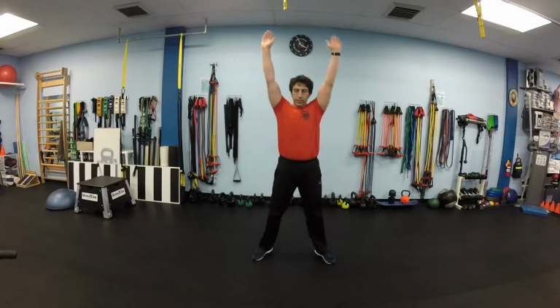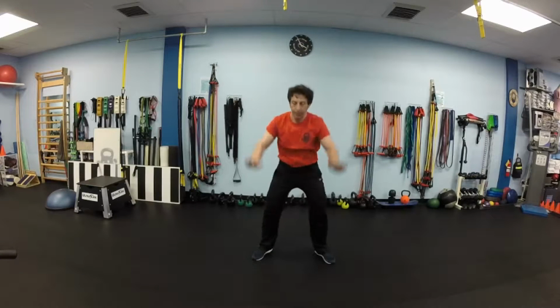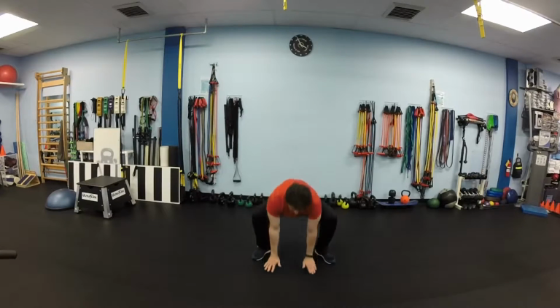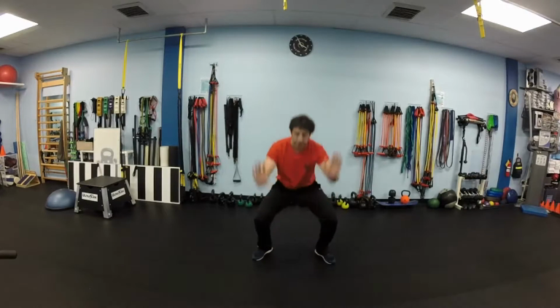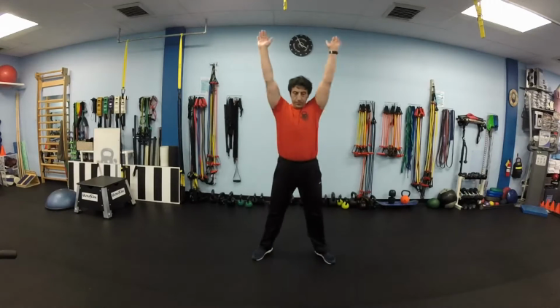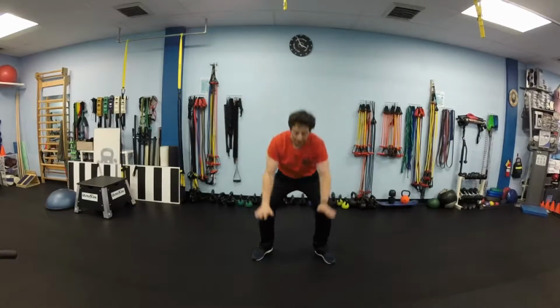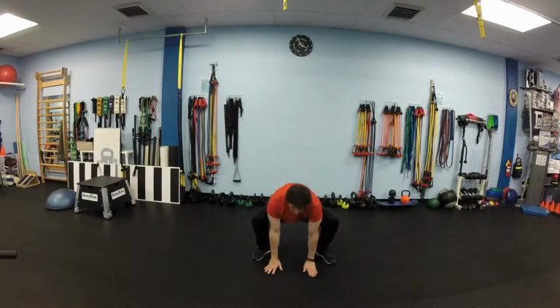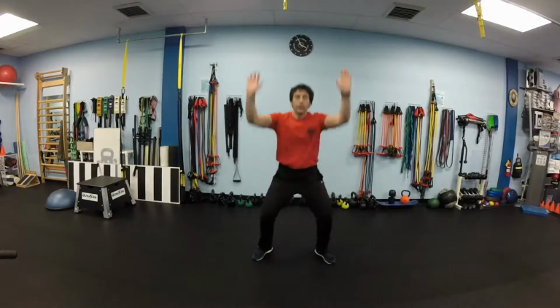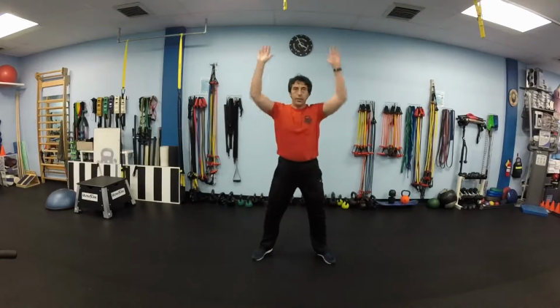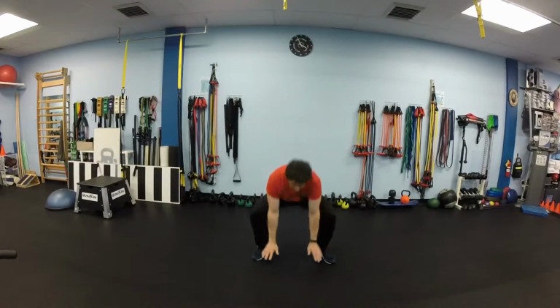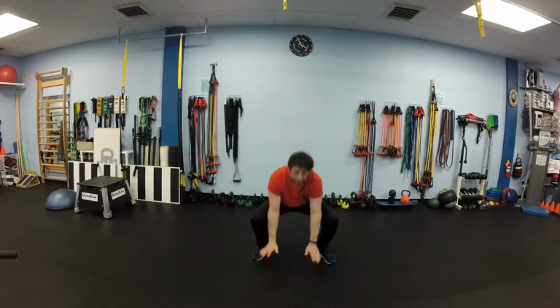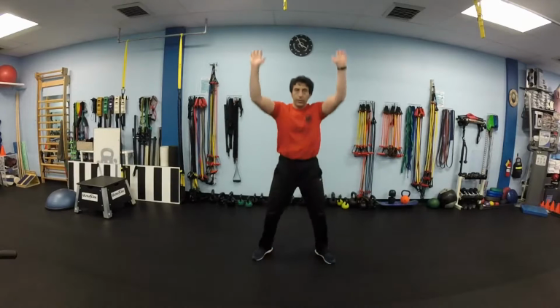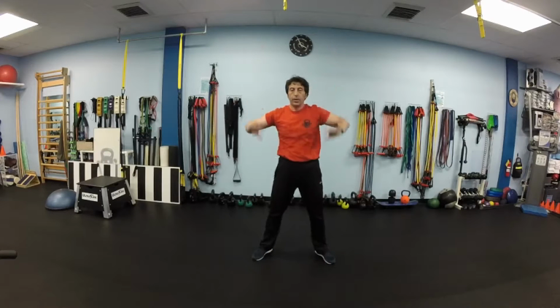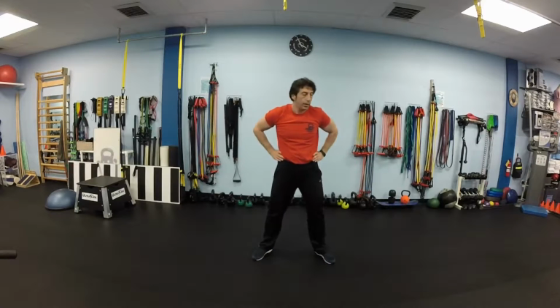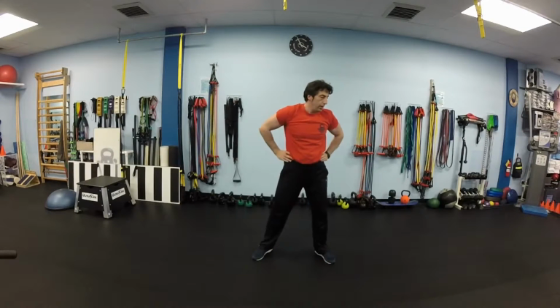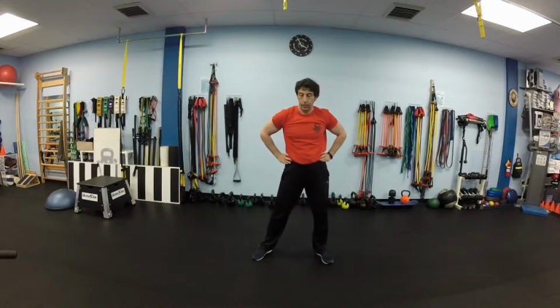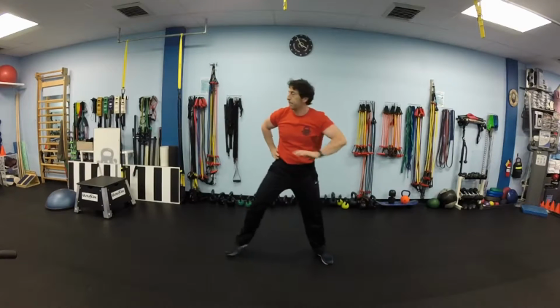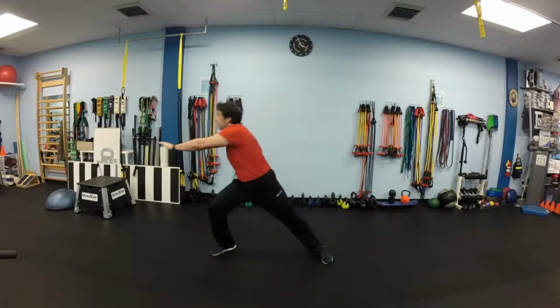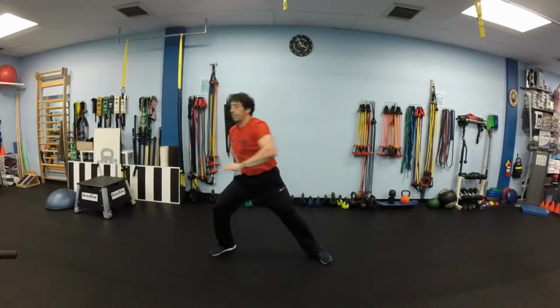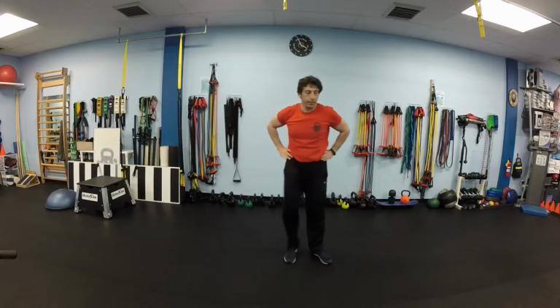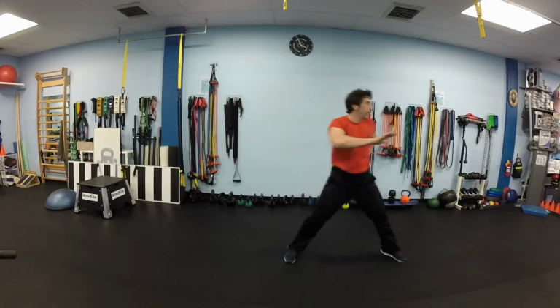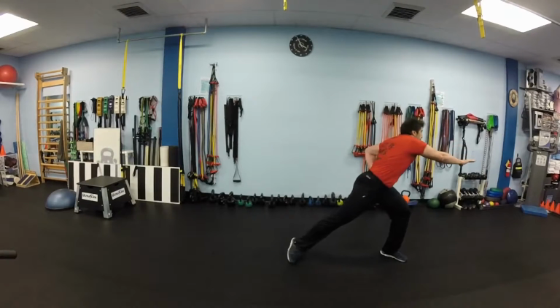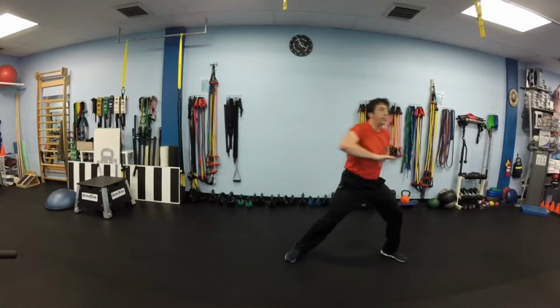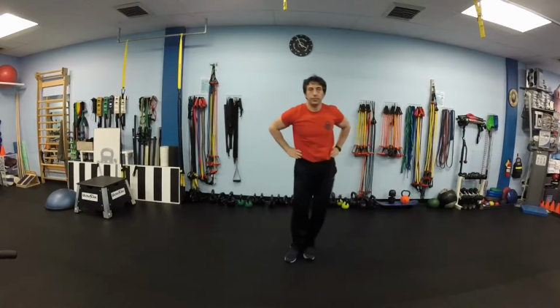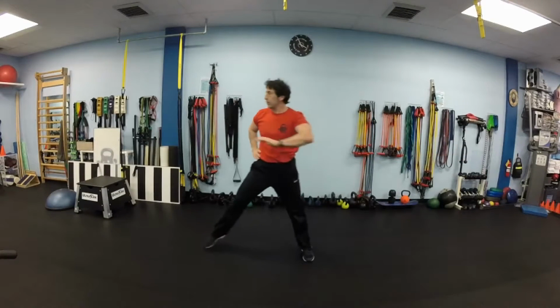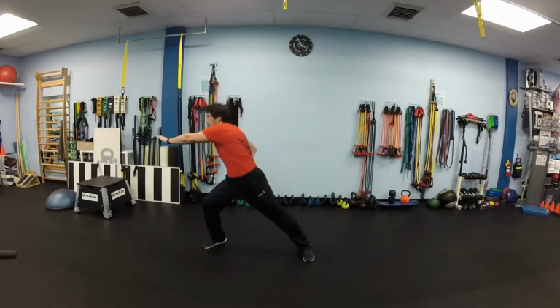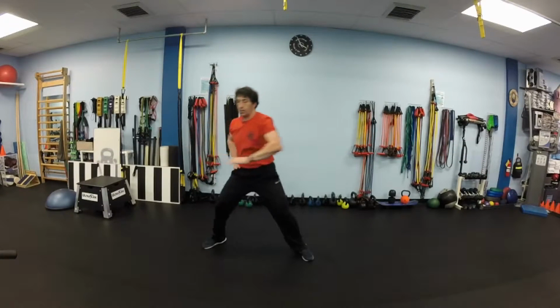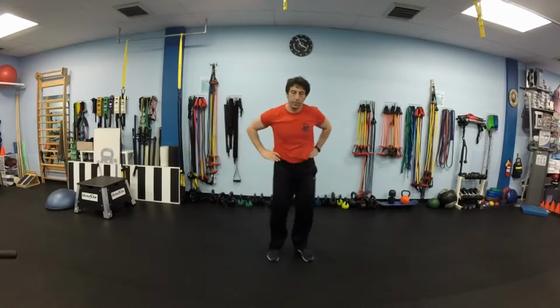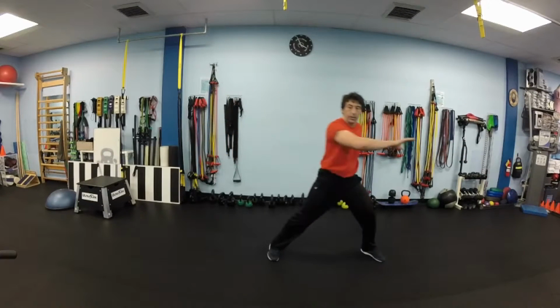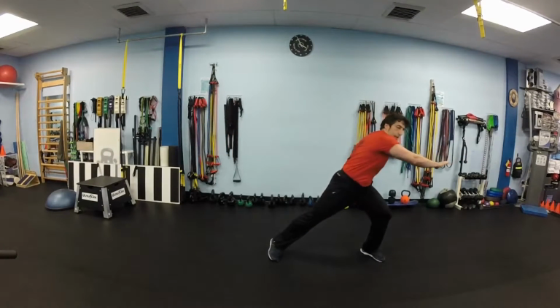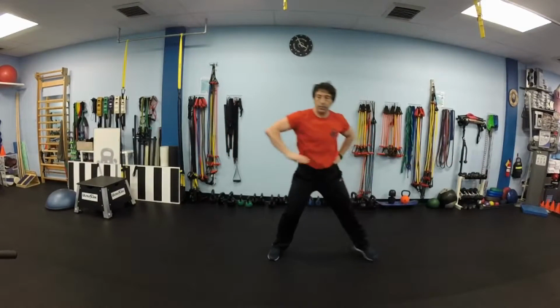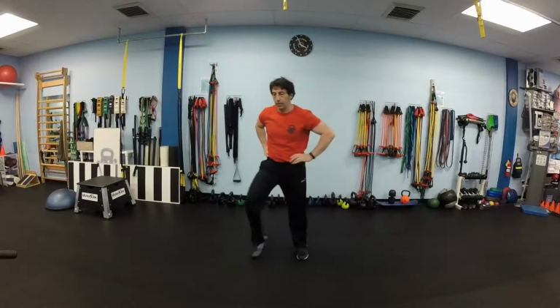Next exercise will be side lunges with a little twist. Step to the side, reach across your body, twist your torso. We will do 5 lunges each leg, alternating sides.